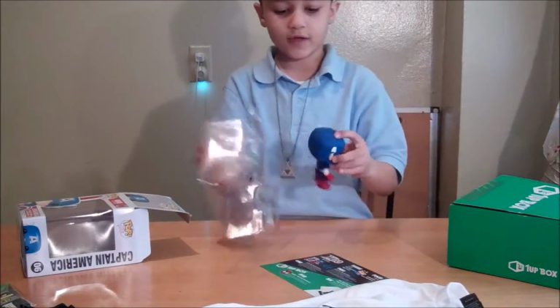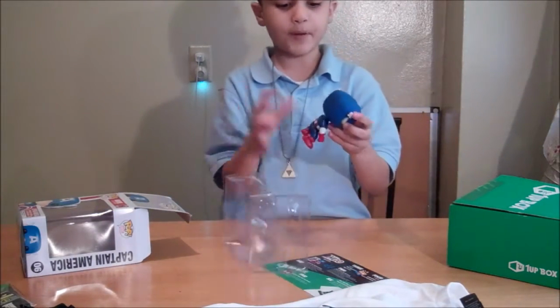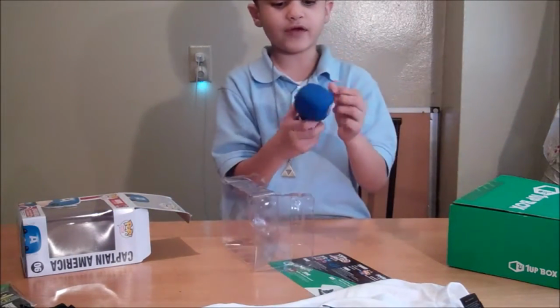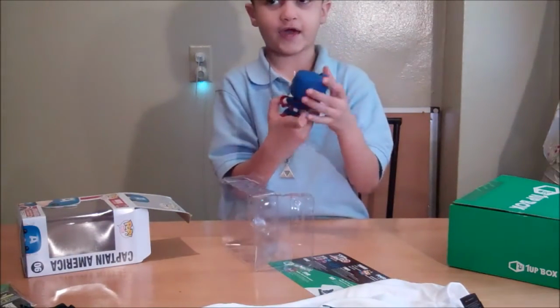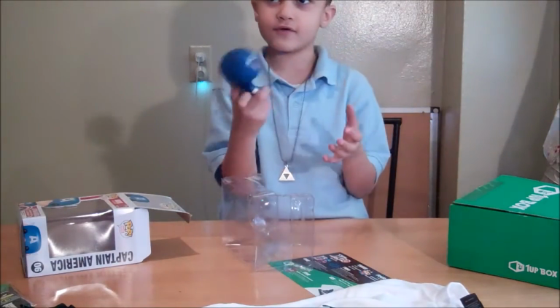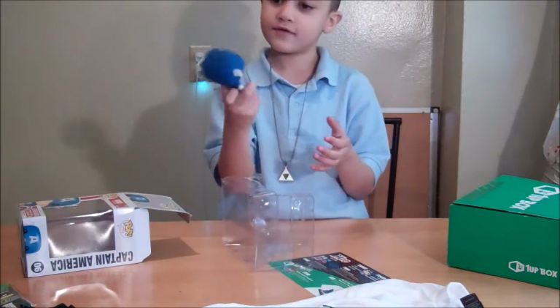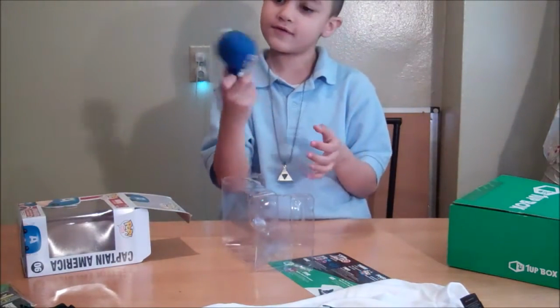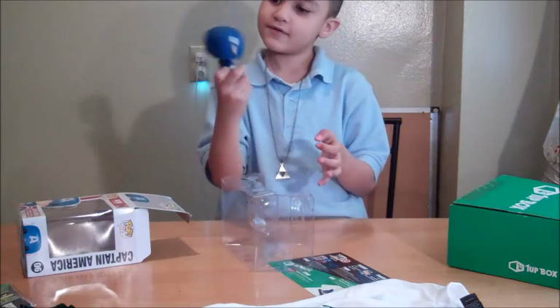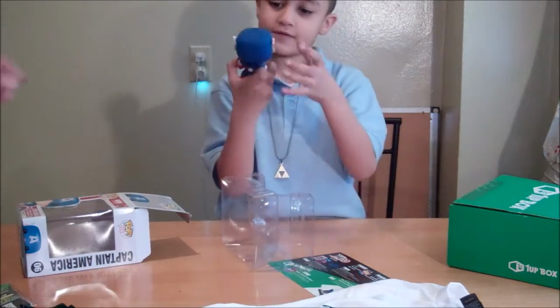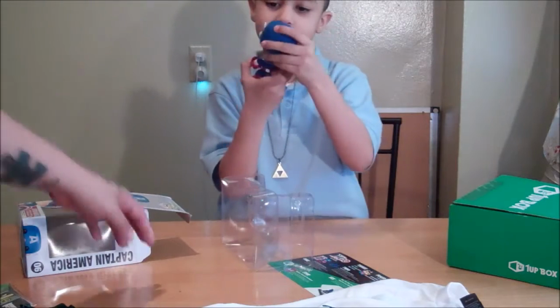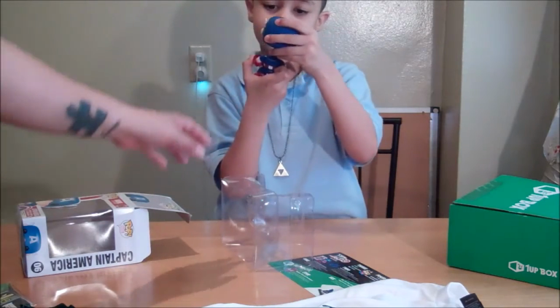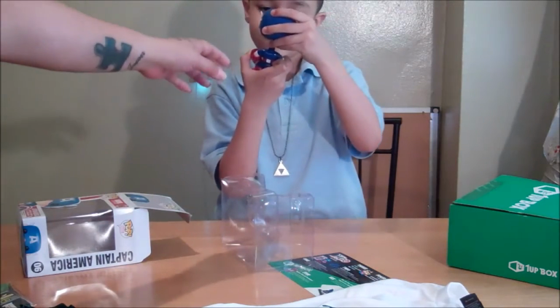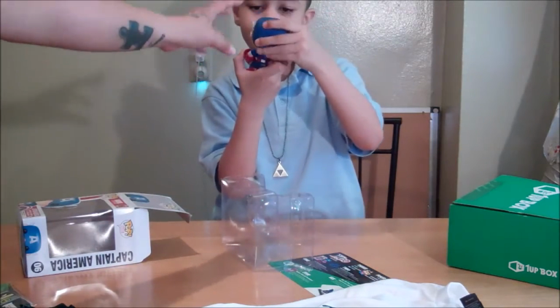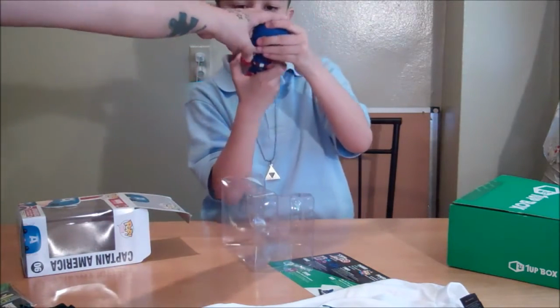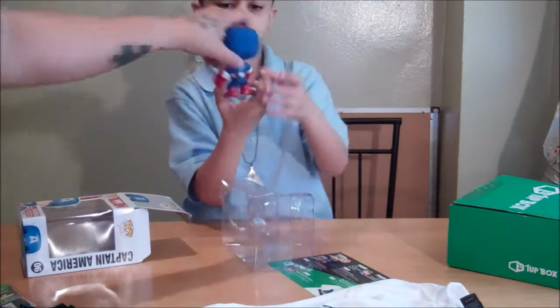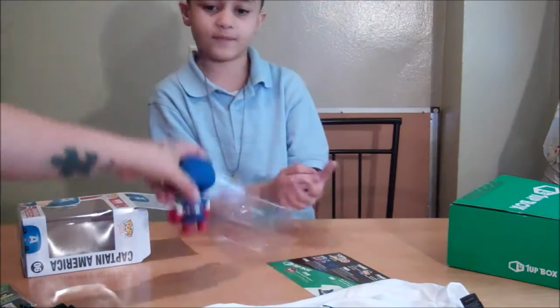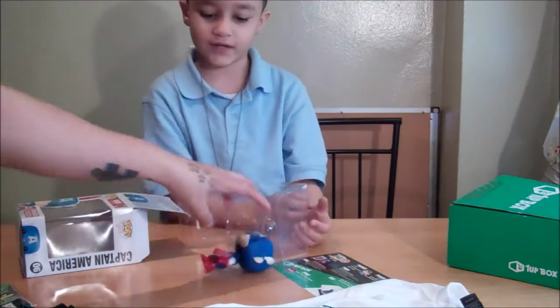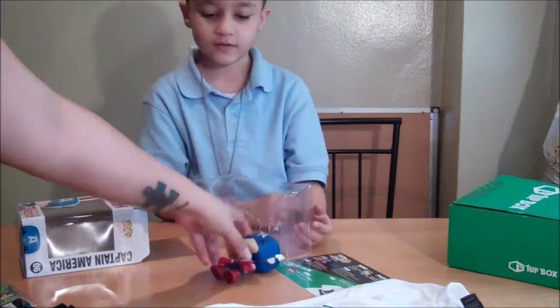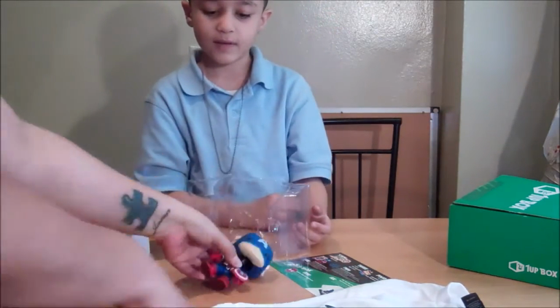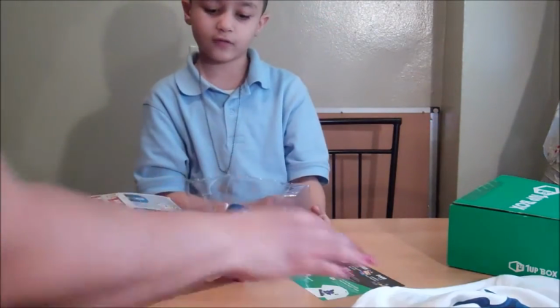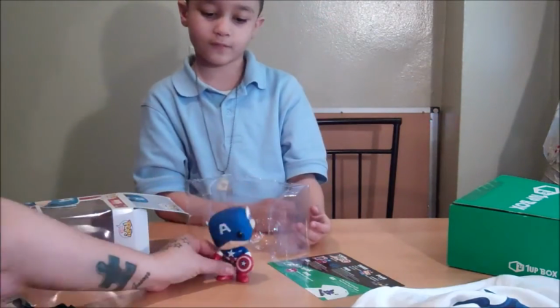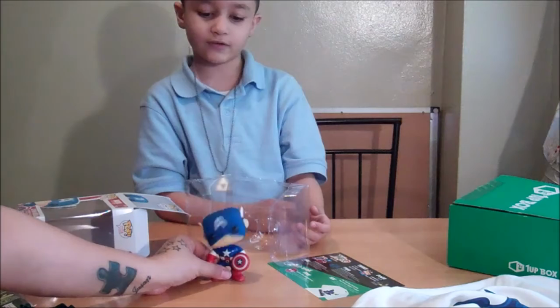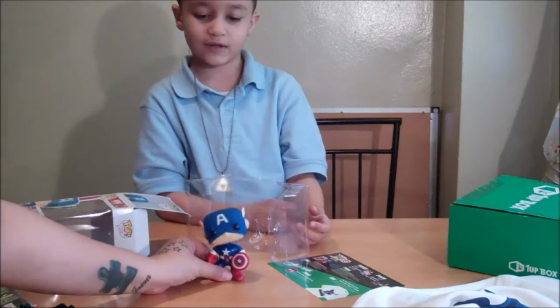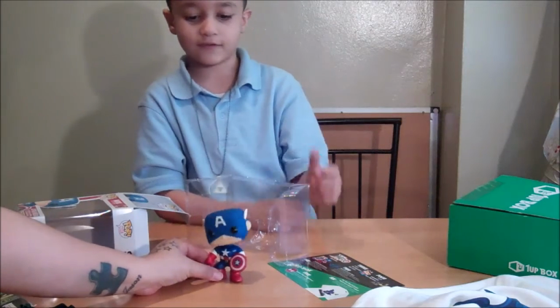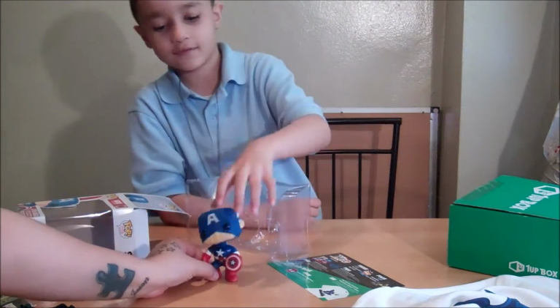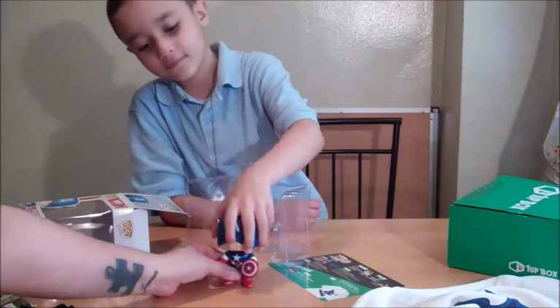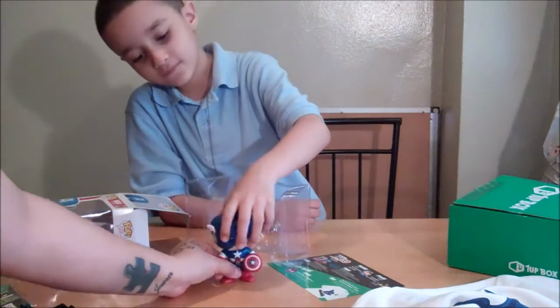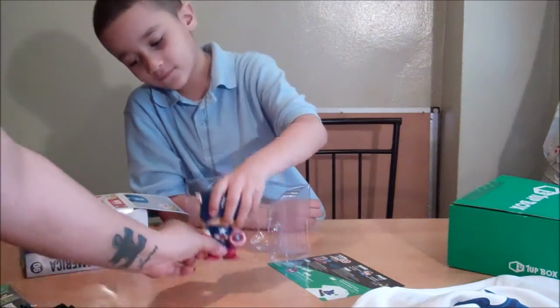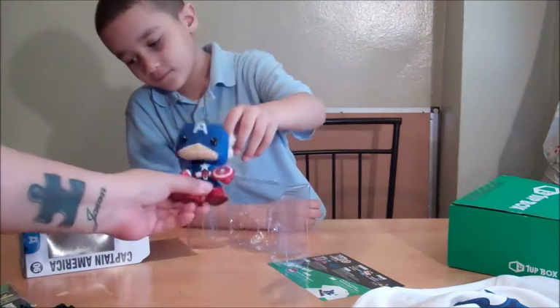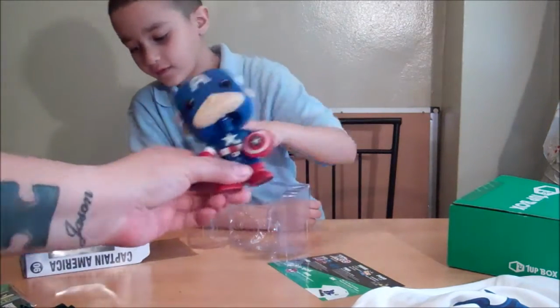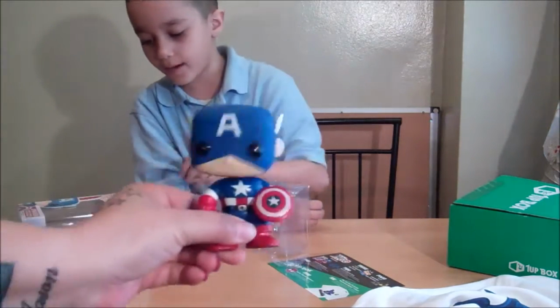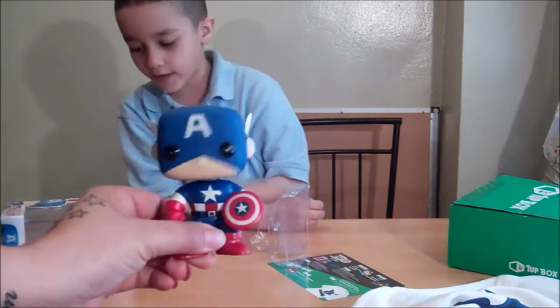It's a bobble head! It bobbles. Let me see. Put it right here. It's a spring. There's a spring underneath it — yeah, it makes it bobble. It's a bobble head.